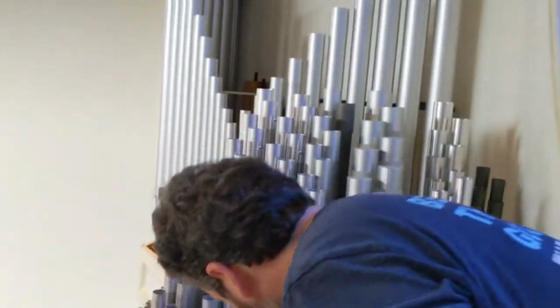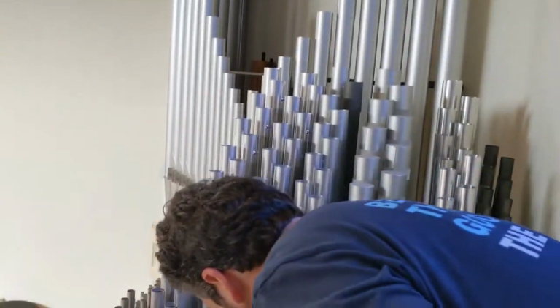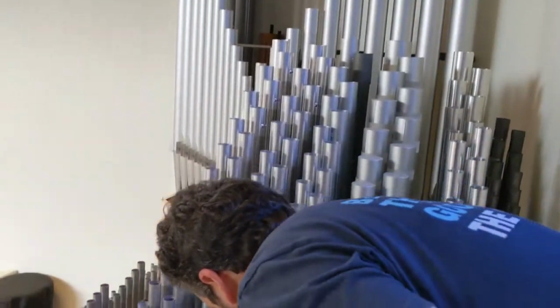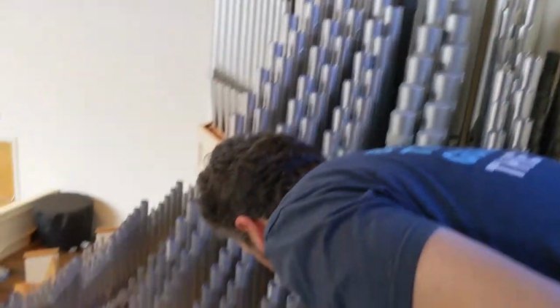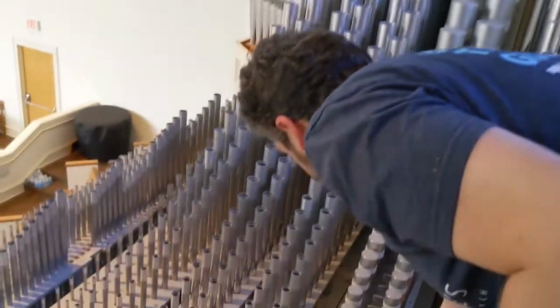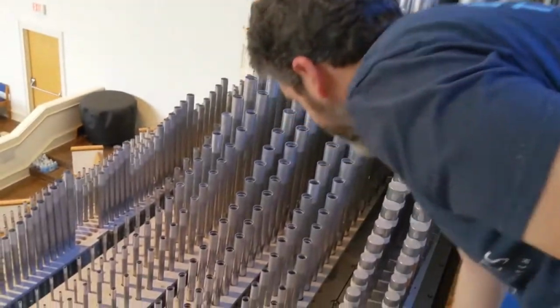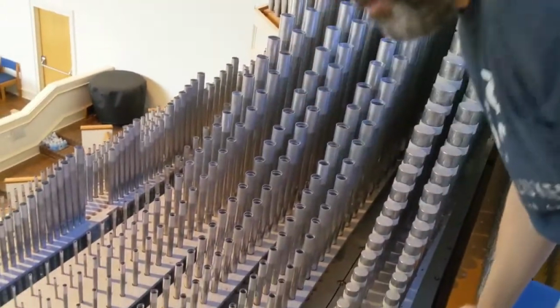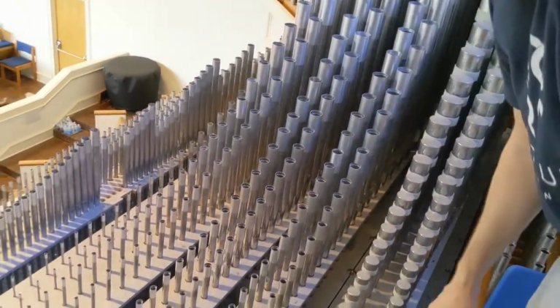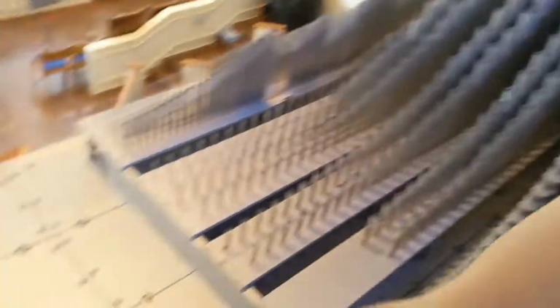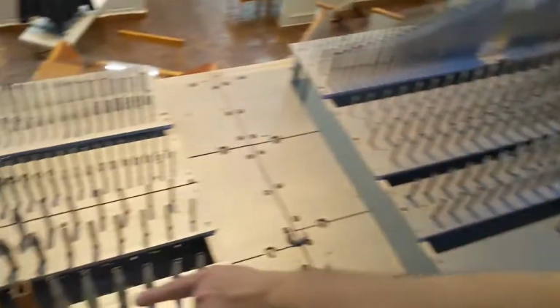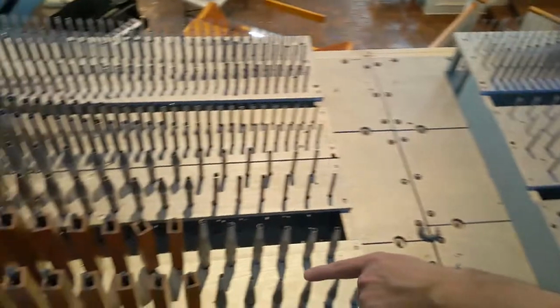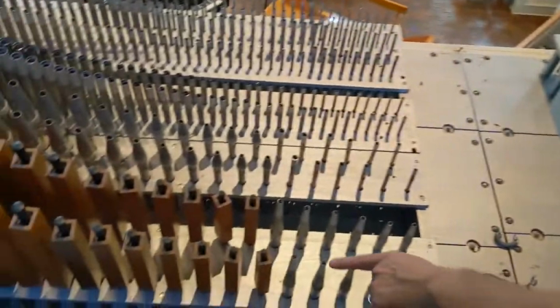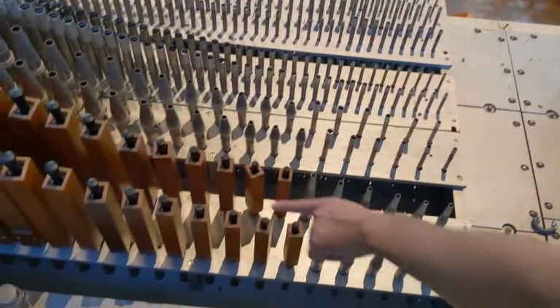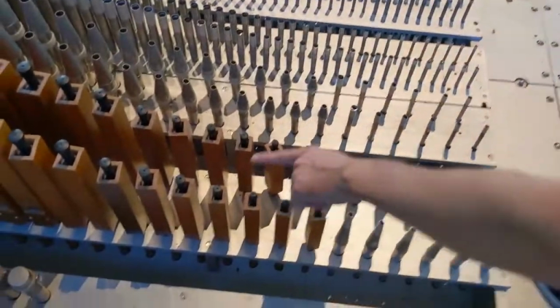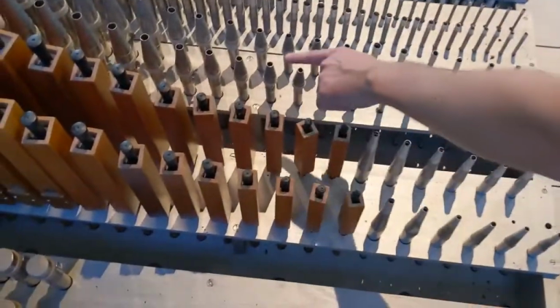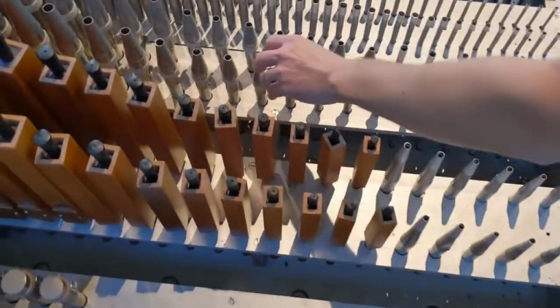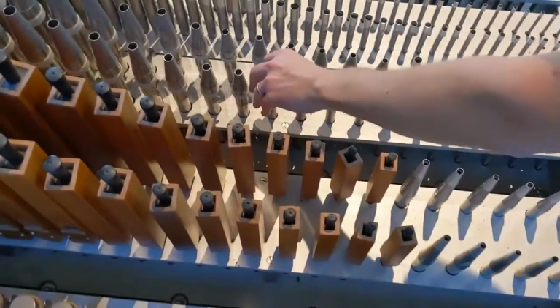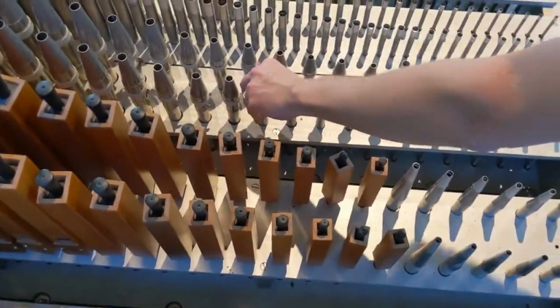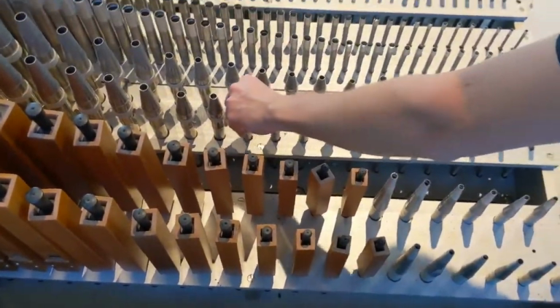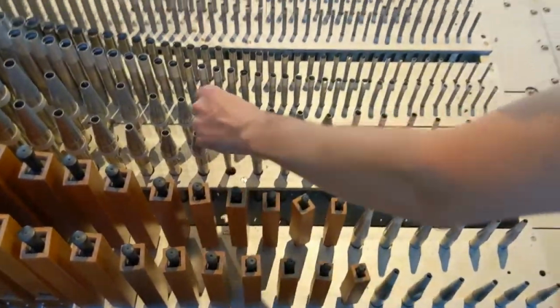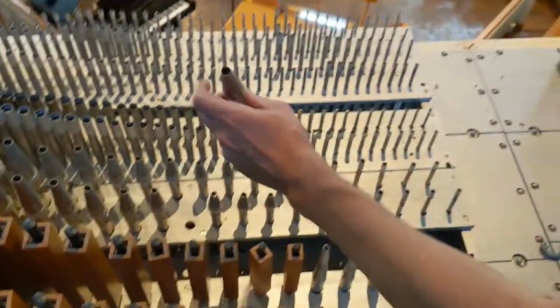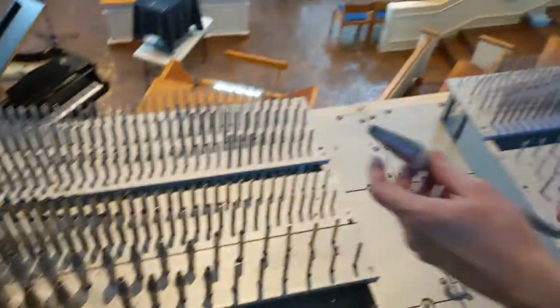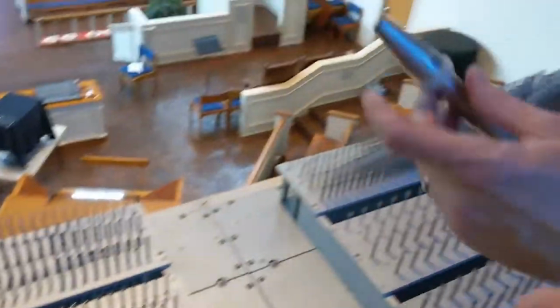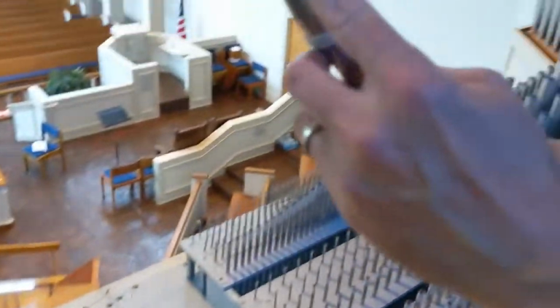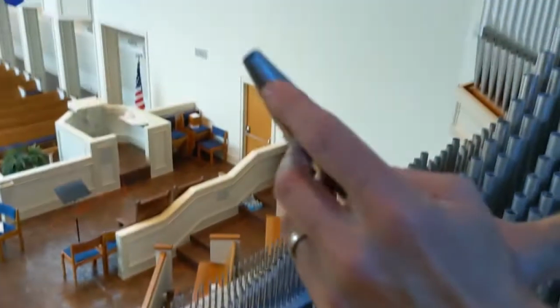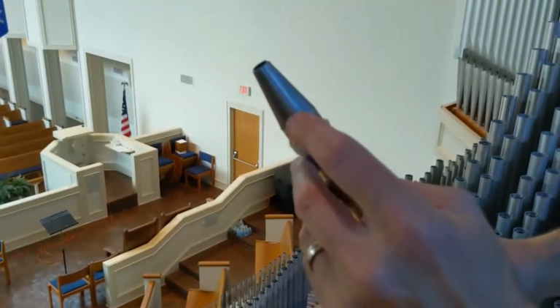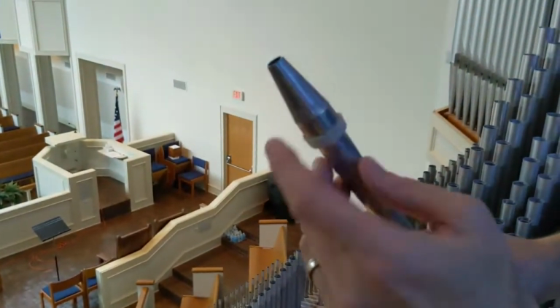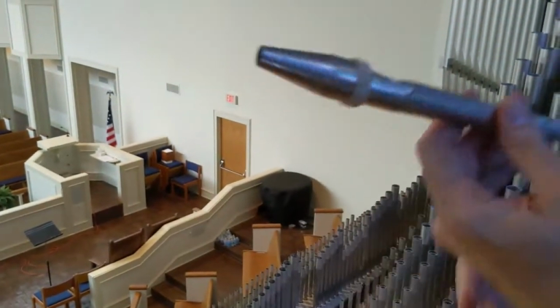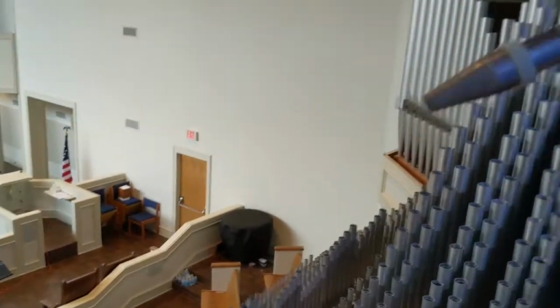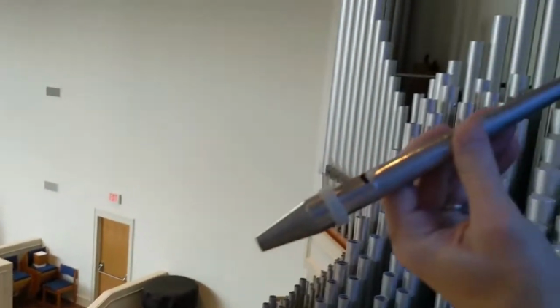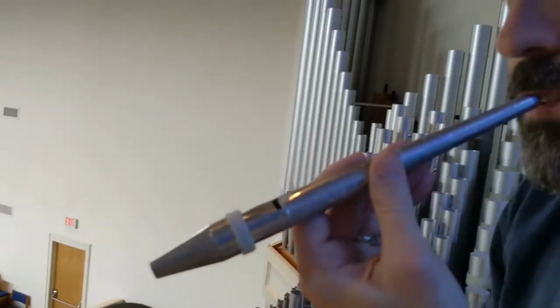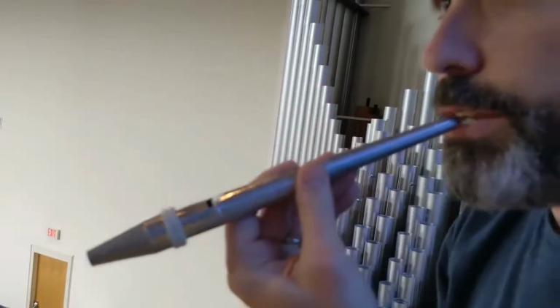One other interesting kind of pipe: we already saw the wooden pipes, but there are also these metal flutes that have a cone-shaped slide at the top, which gives them a little different sound too.